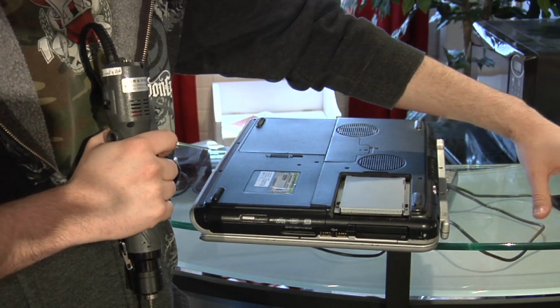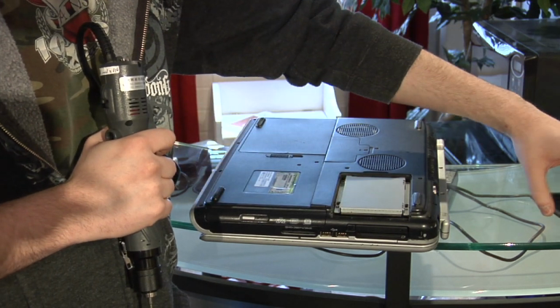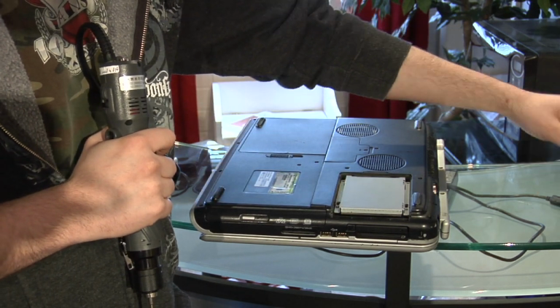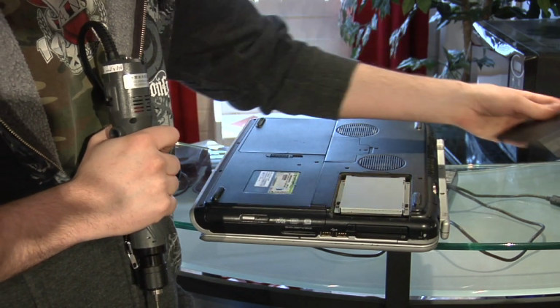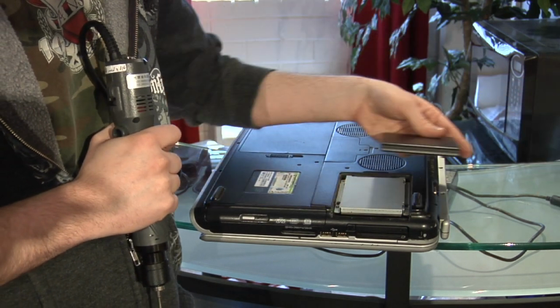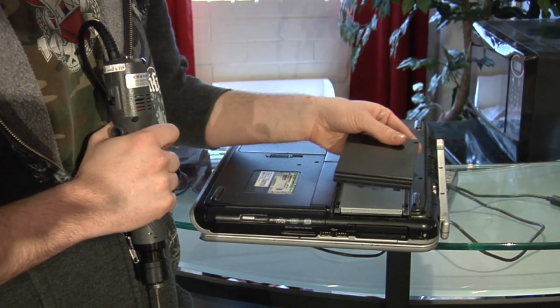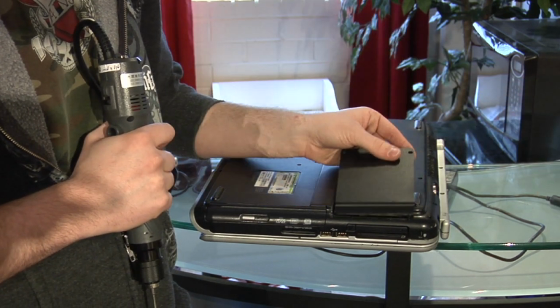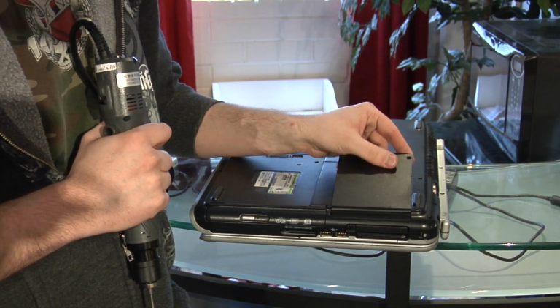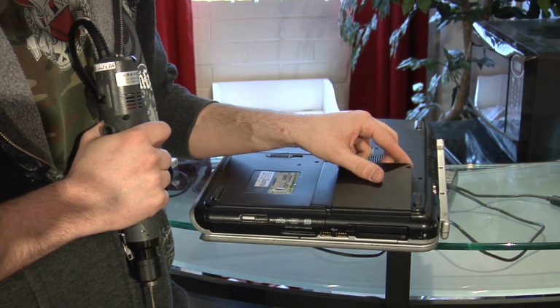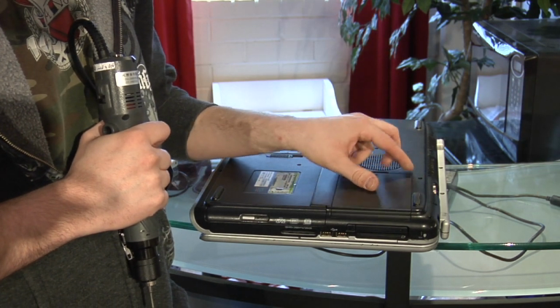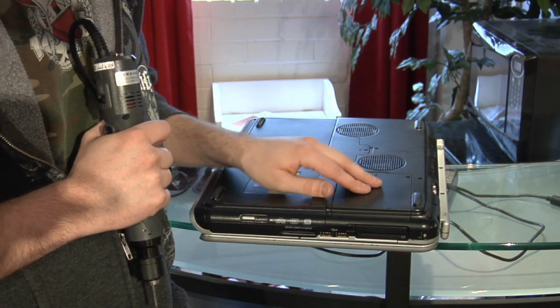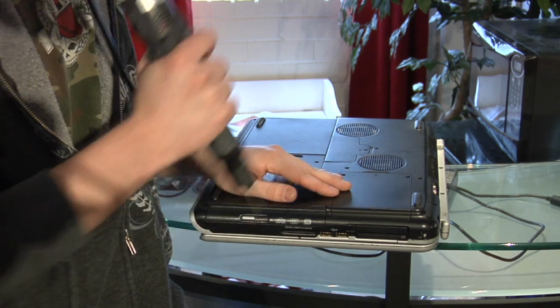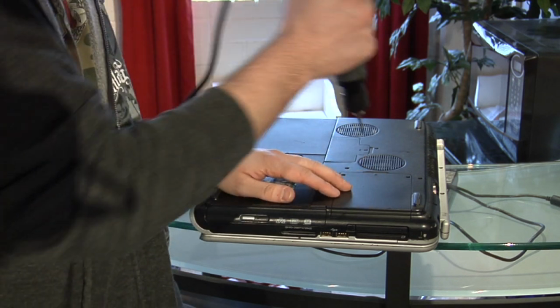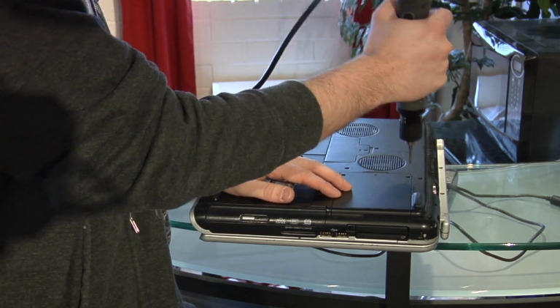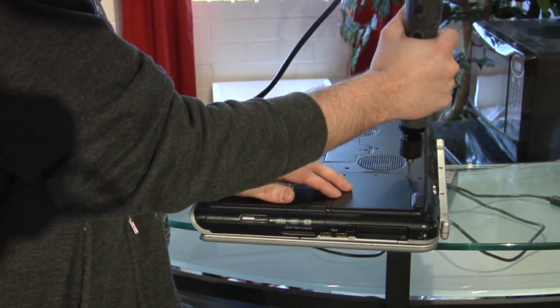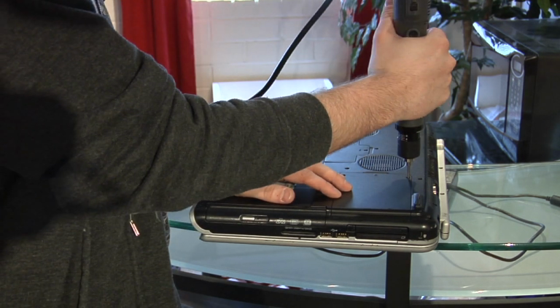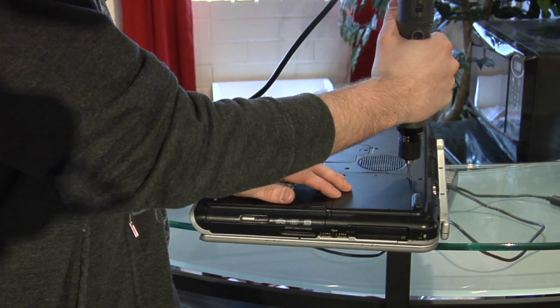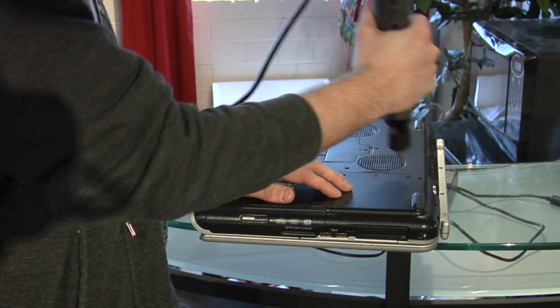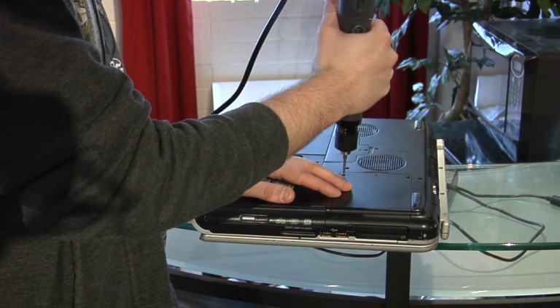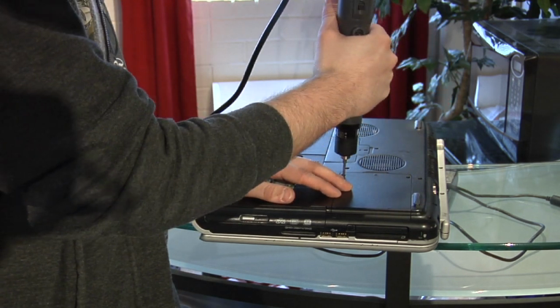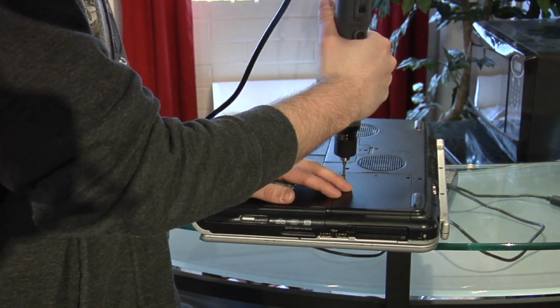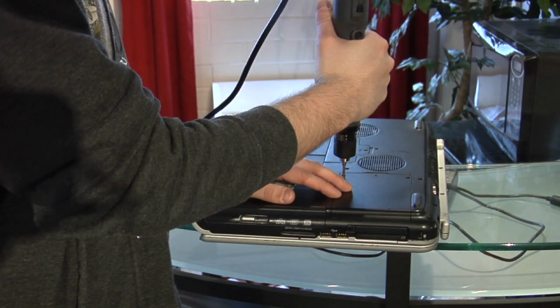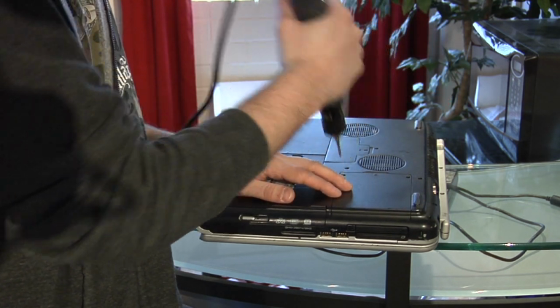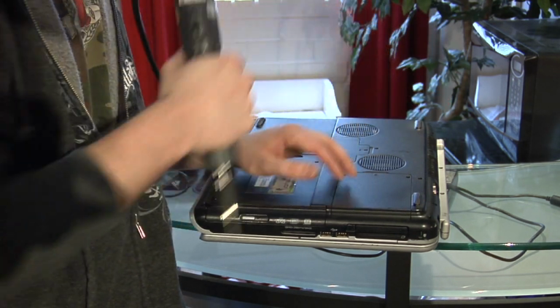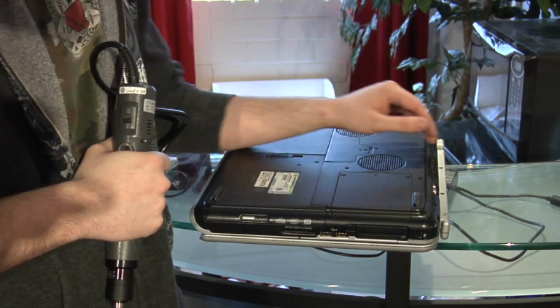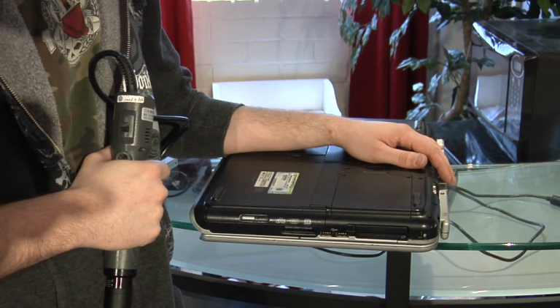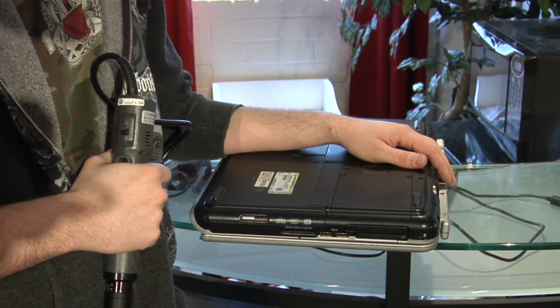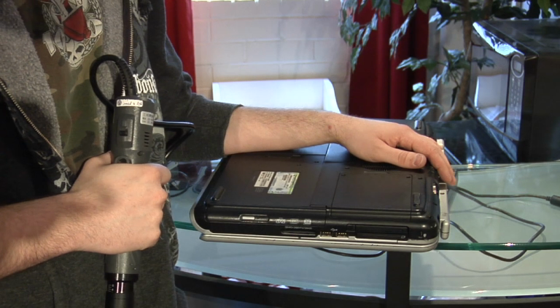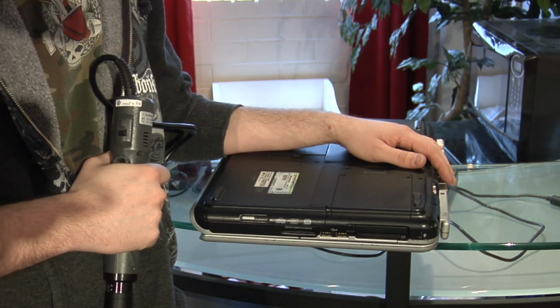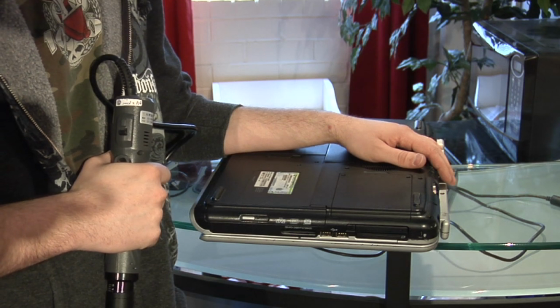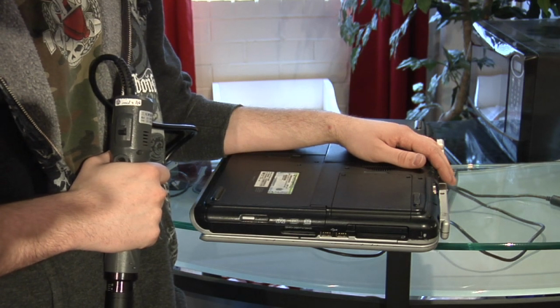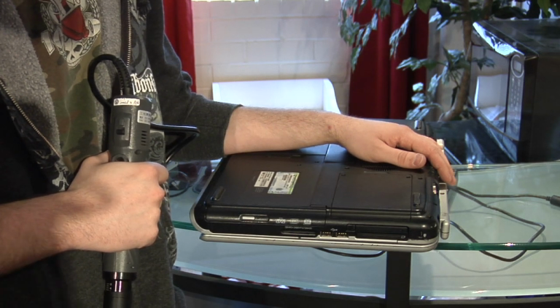Take your faceplate, pop it in place, two more screws. That is how you install a notebook hard drive.